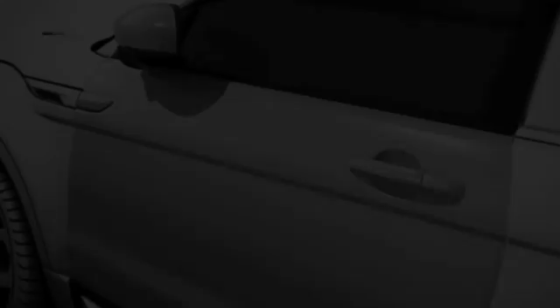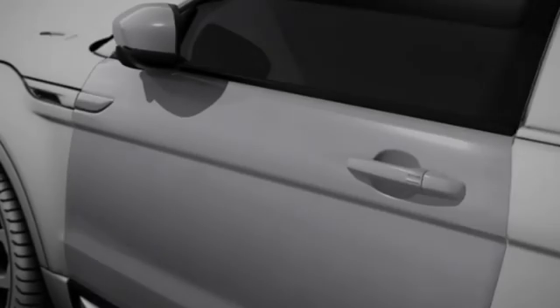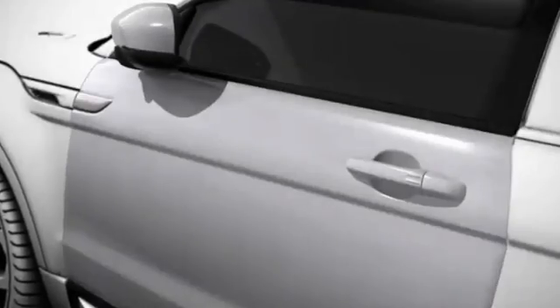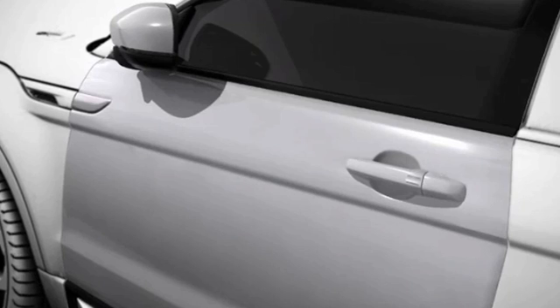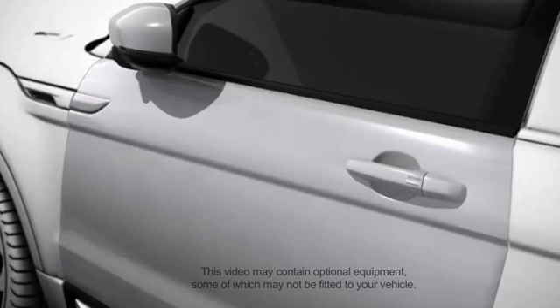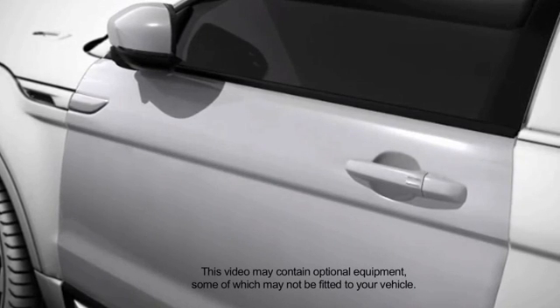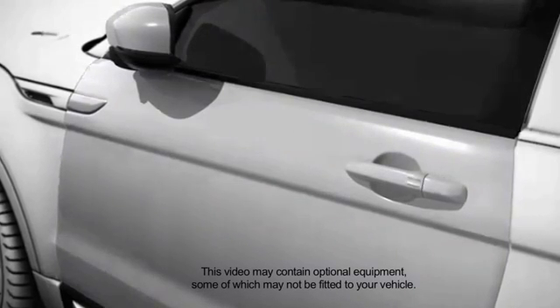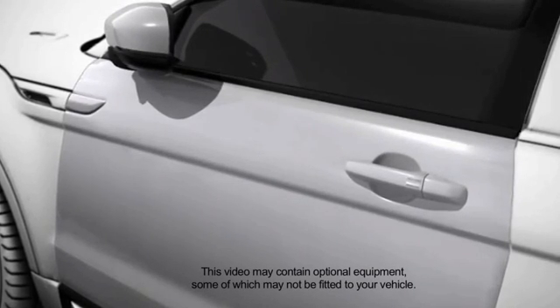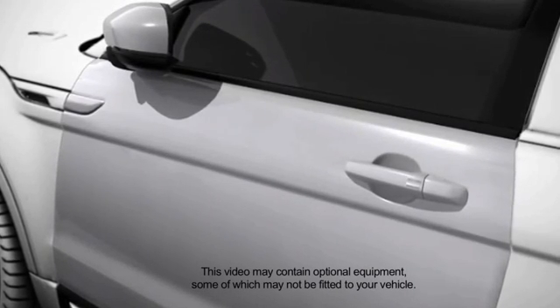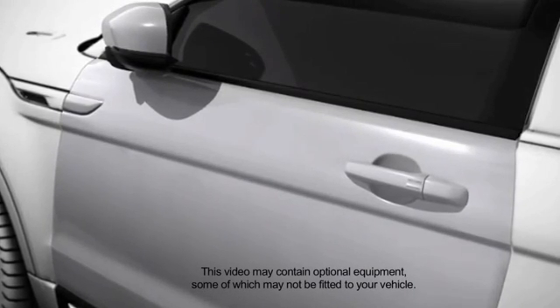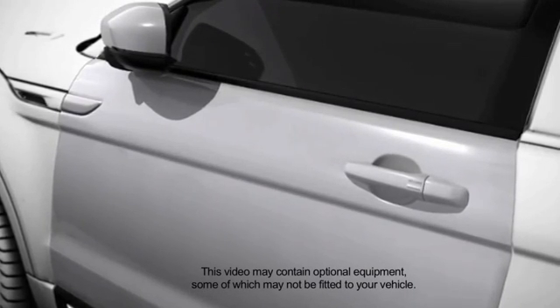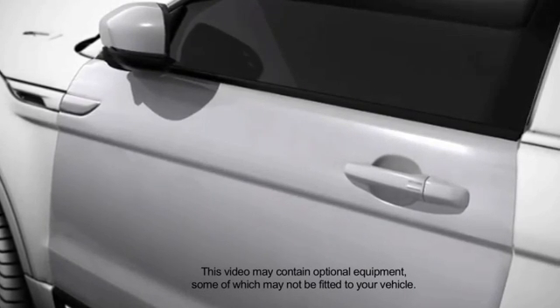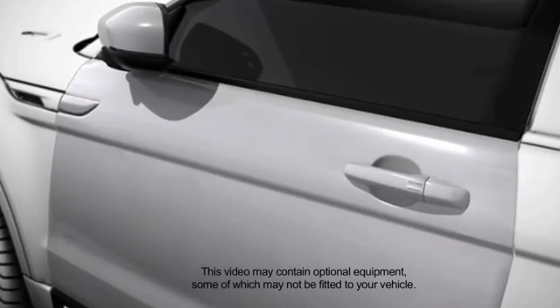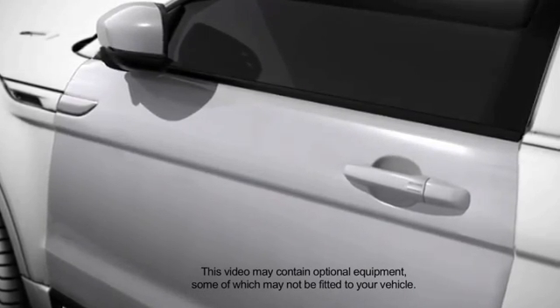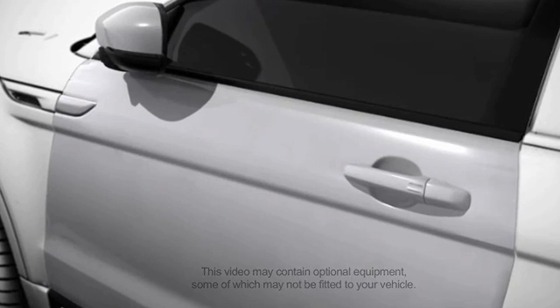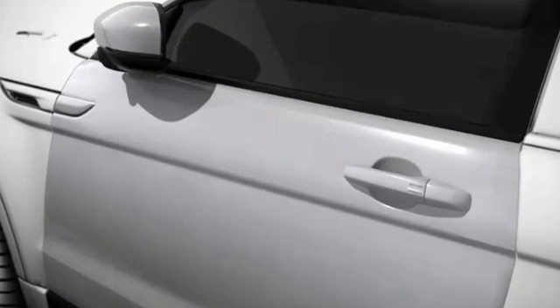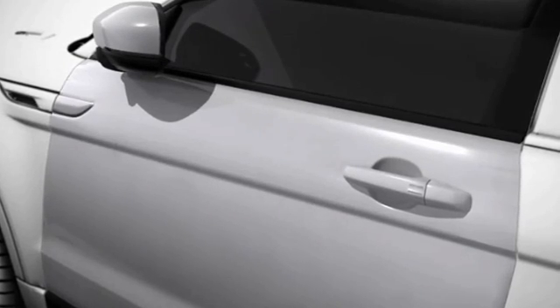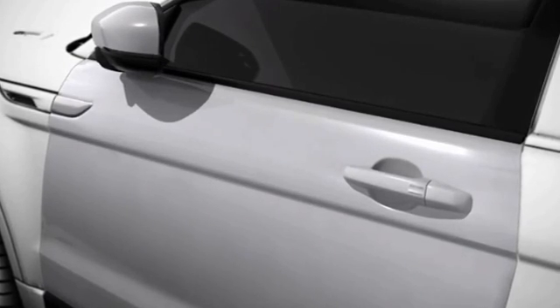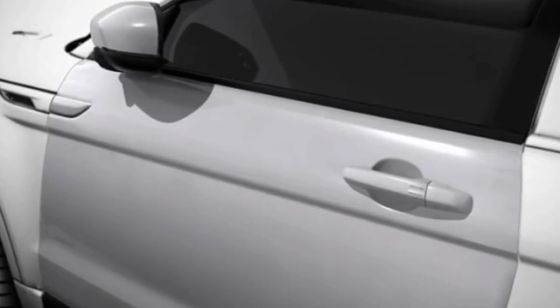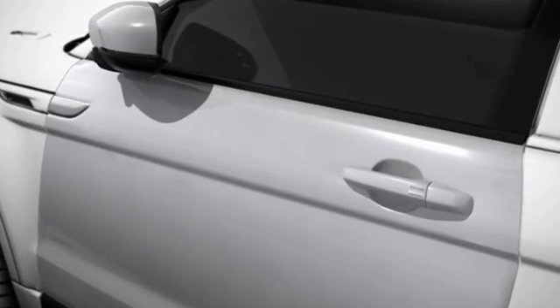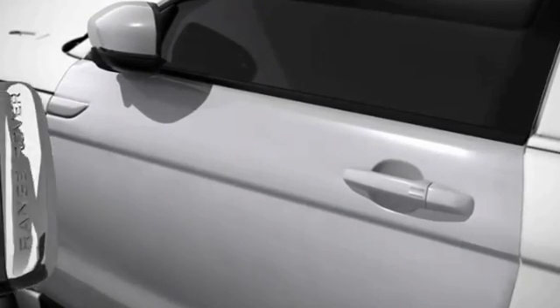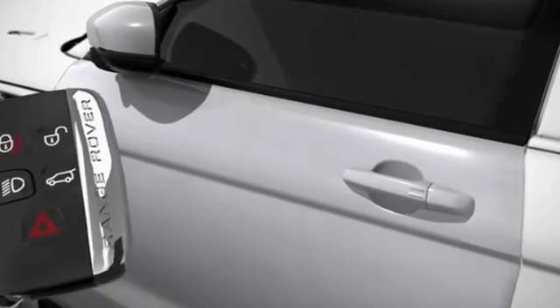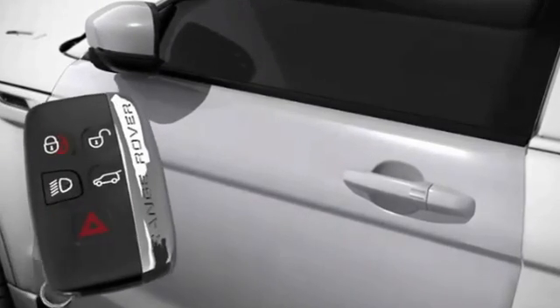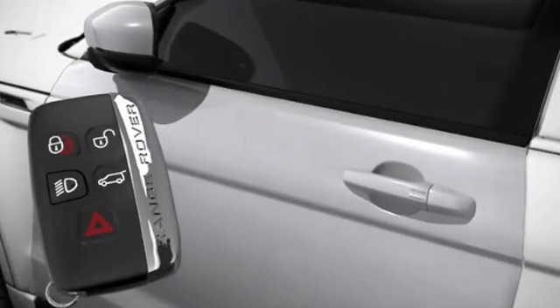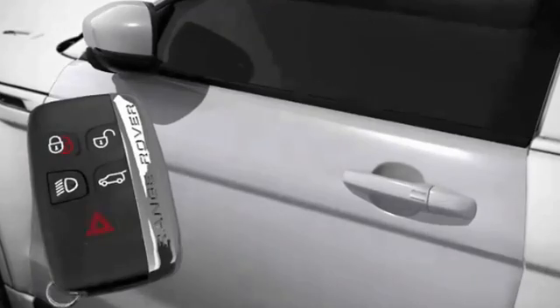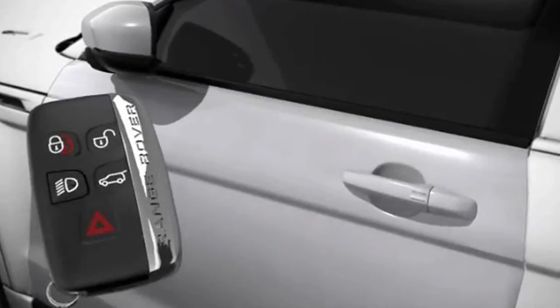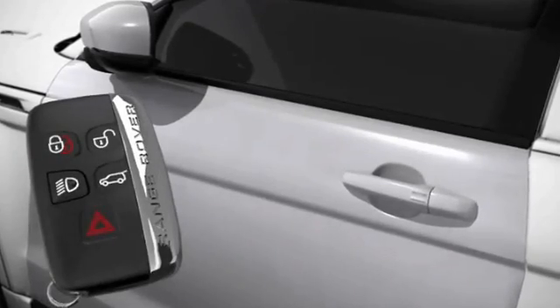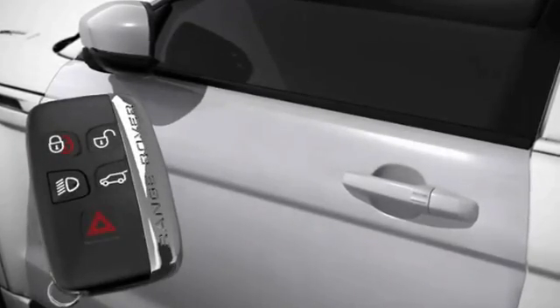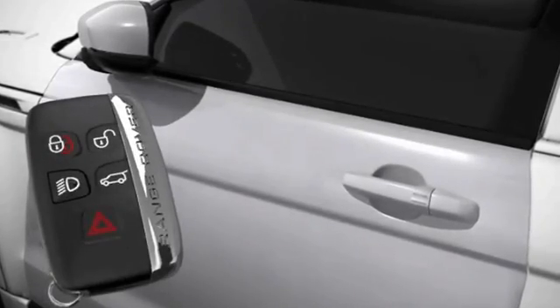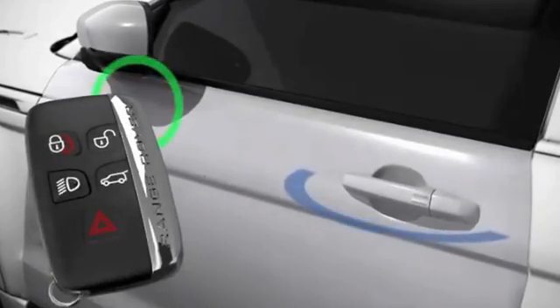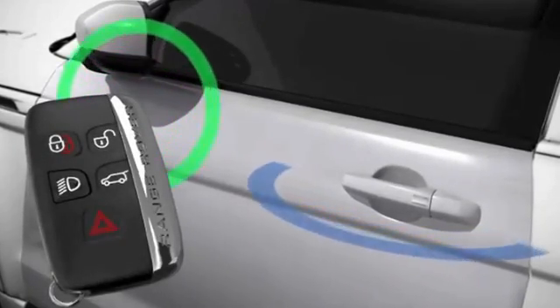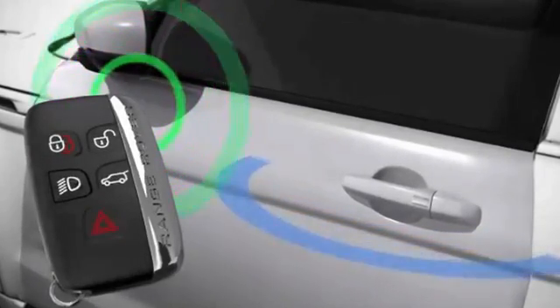Keyless entry is an optional enhancement of the smart key which allows entry to the vehicle without the need to press a button. The smart key only needs to be within three feet of a door handle or tailgate external release switch.